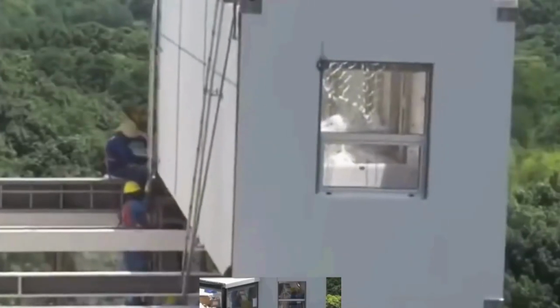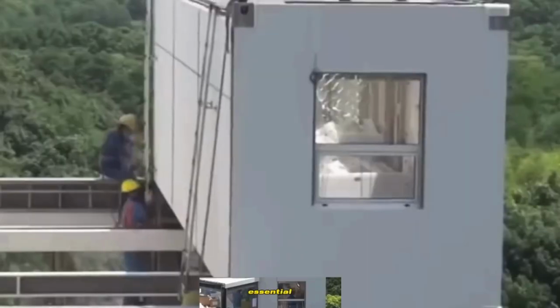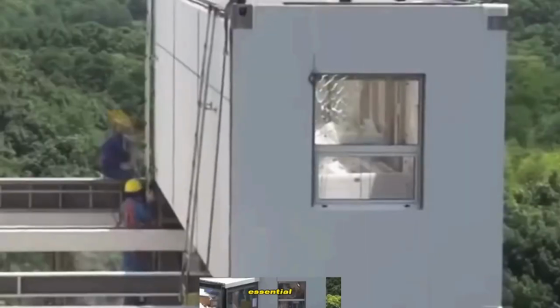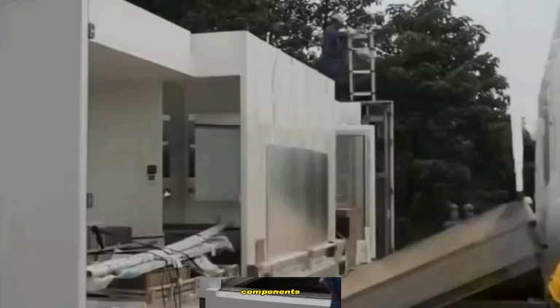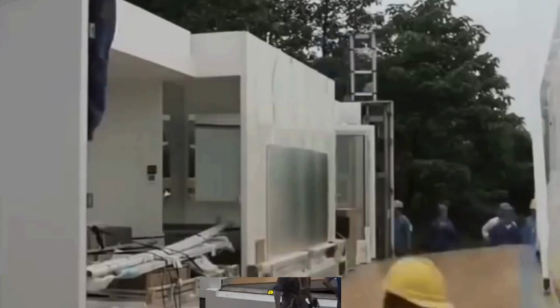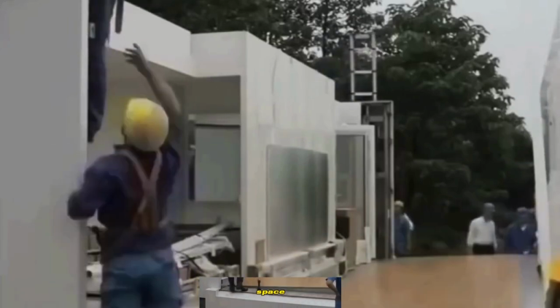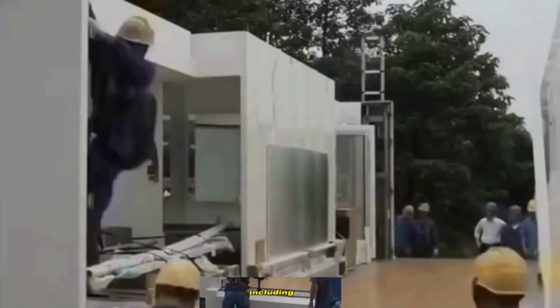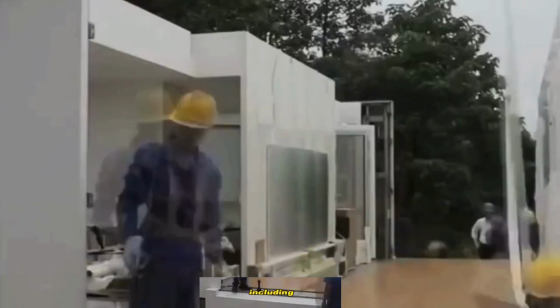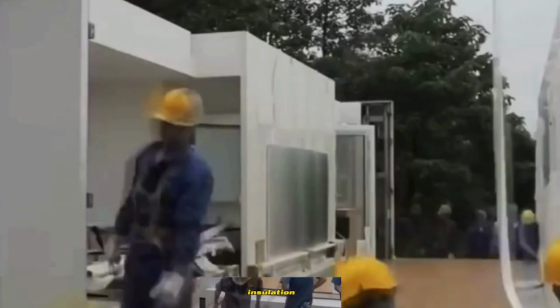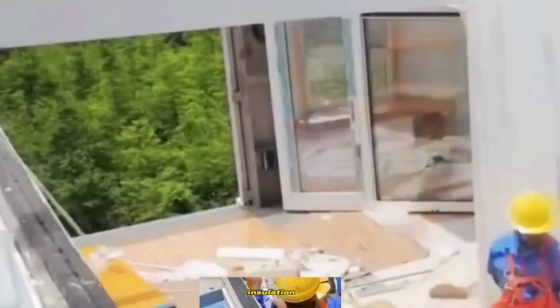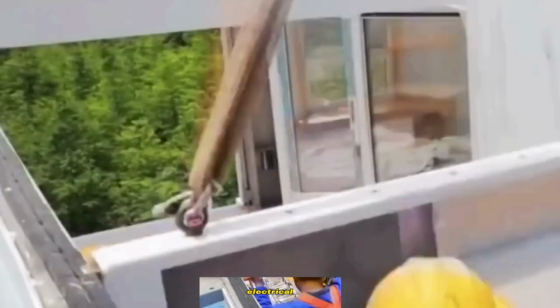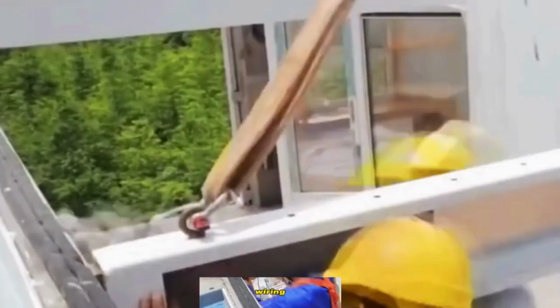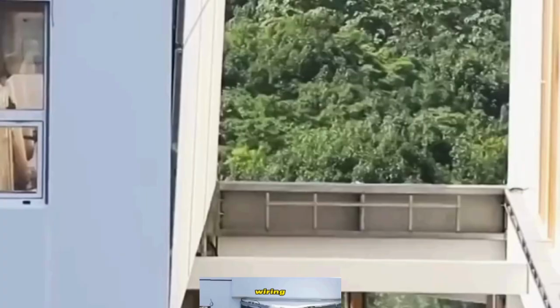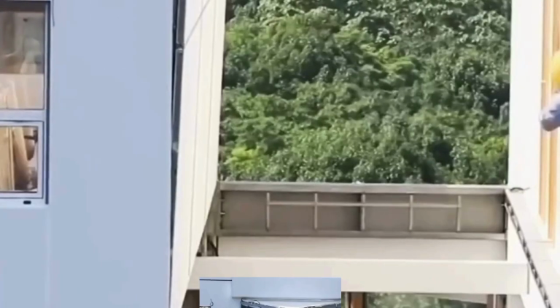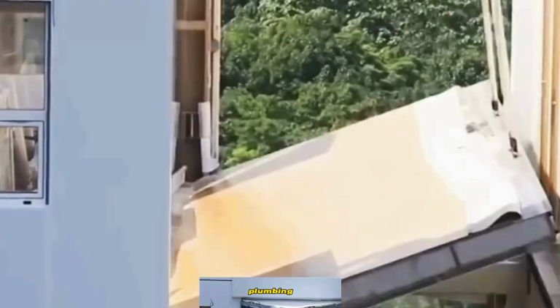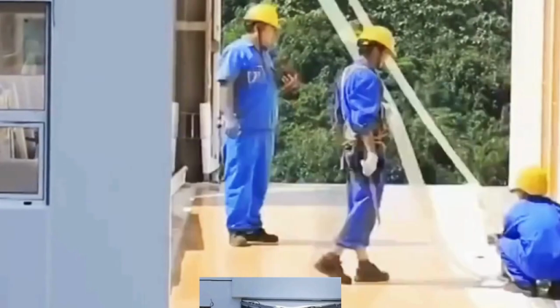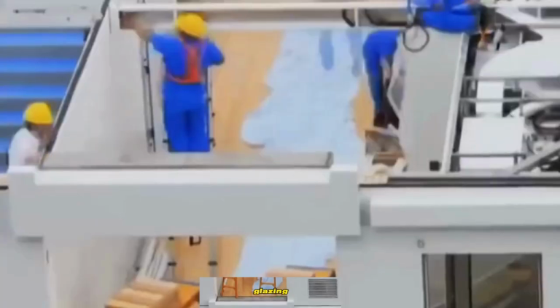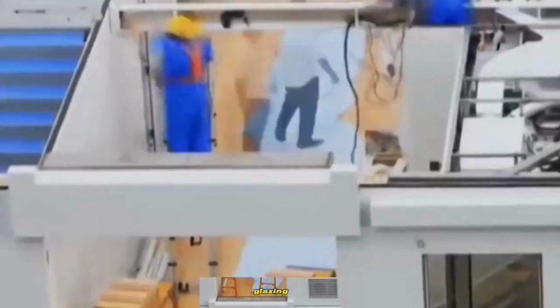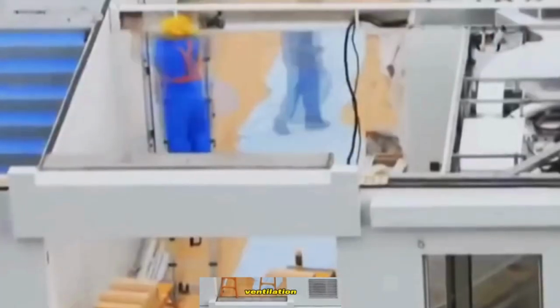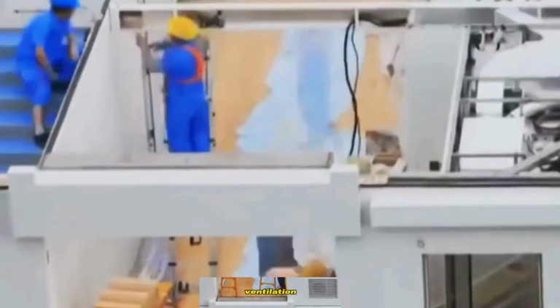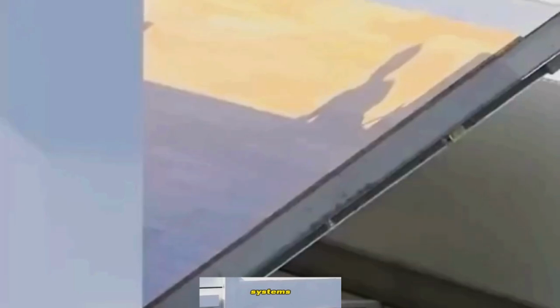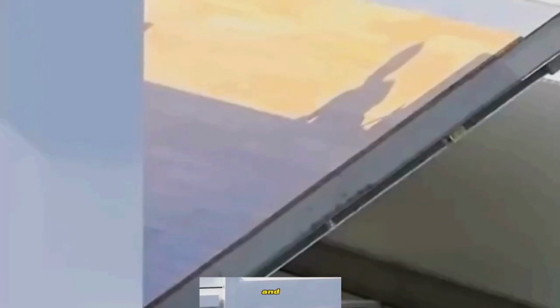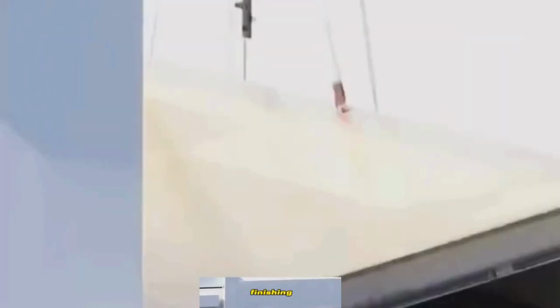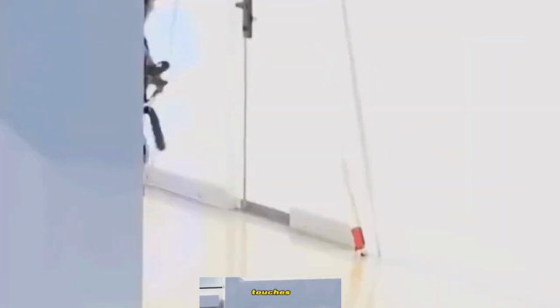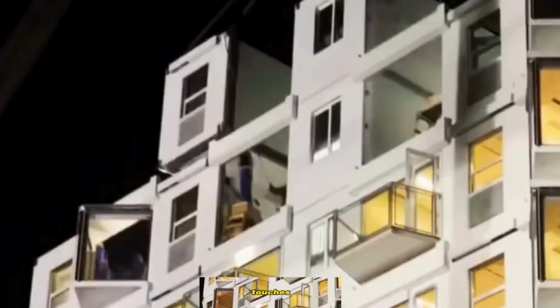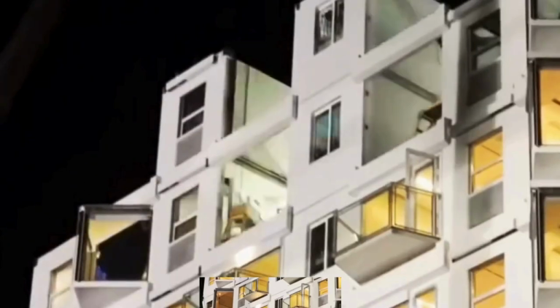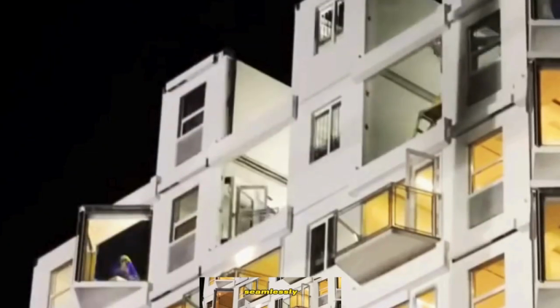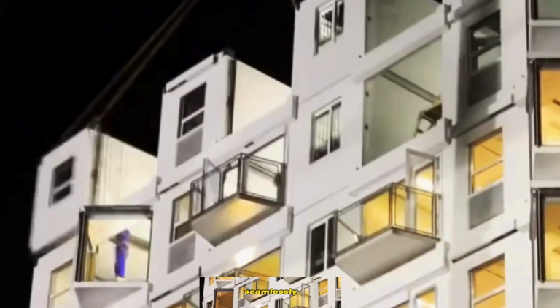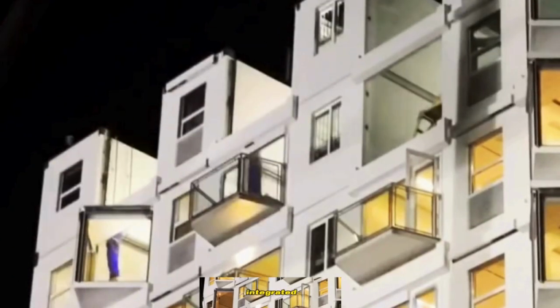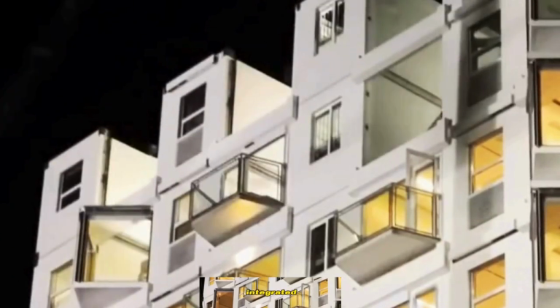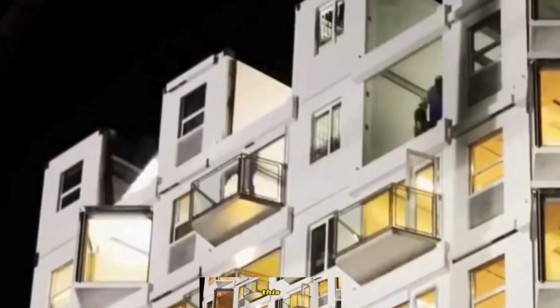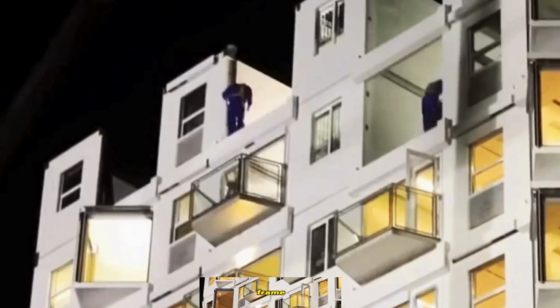All essential components of a living space, including insulation, electrical wiring, plumbing, glazing, ventilation systems, and finishing touches, are seamlessly integrated into this frame.